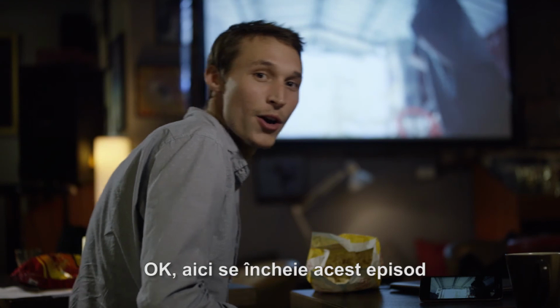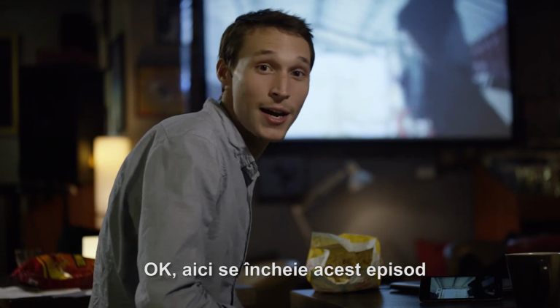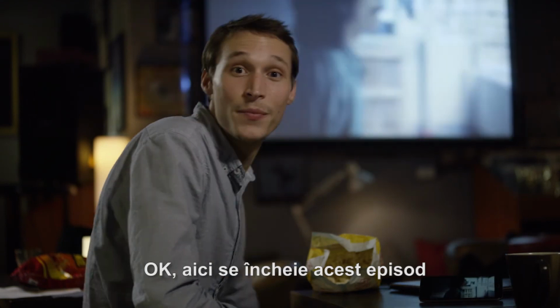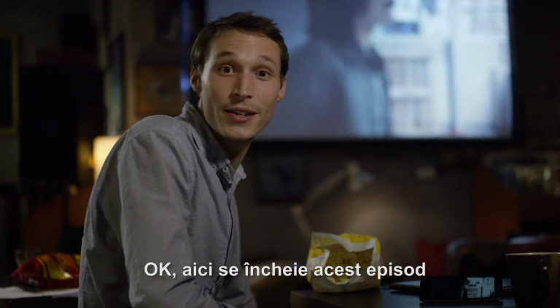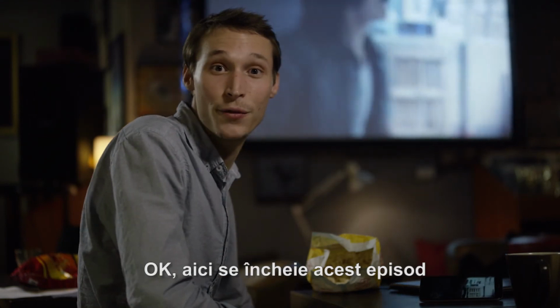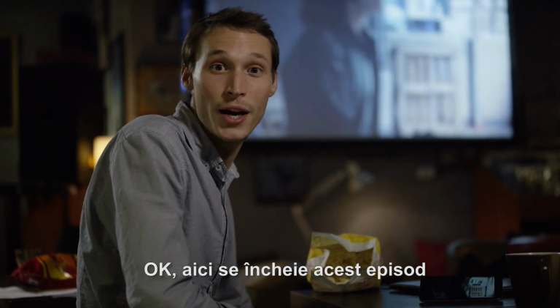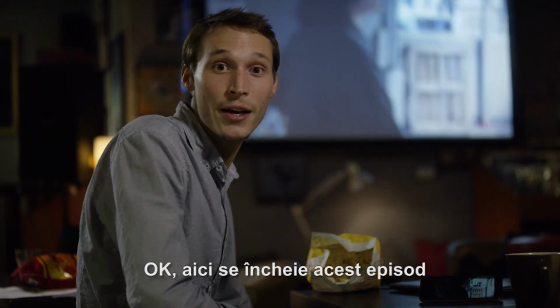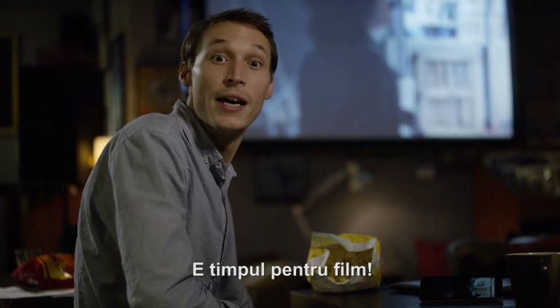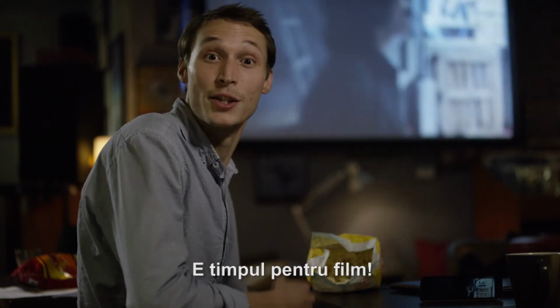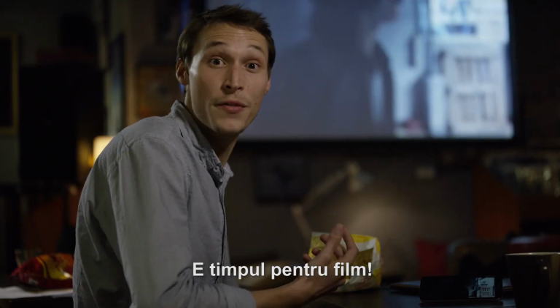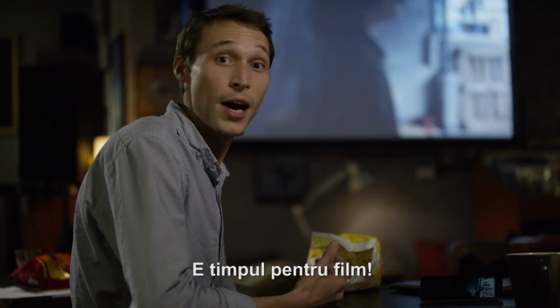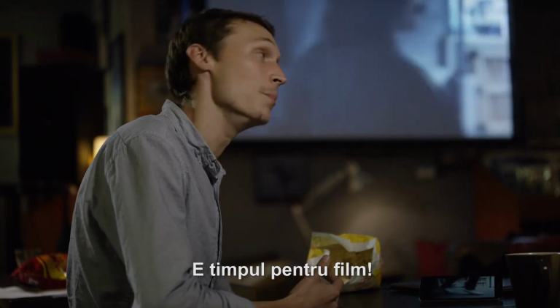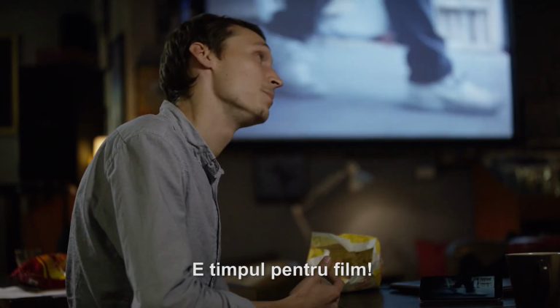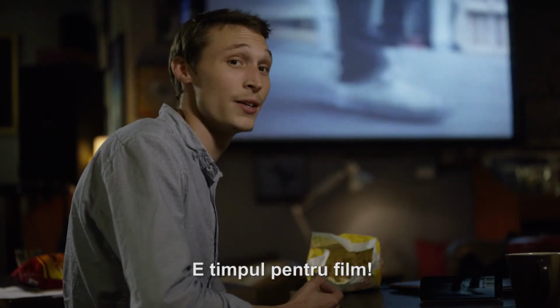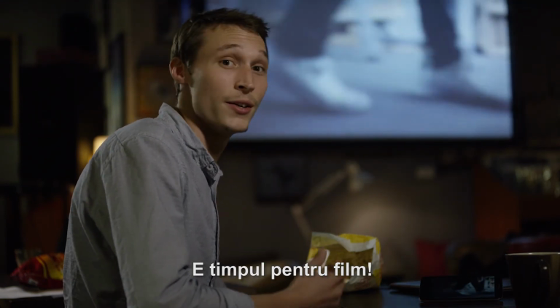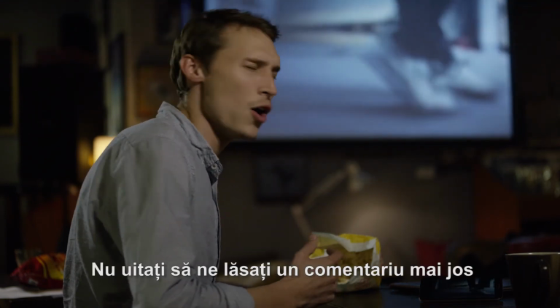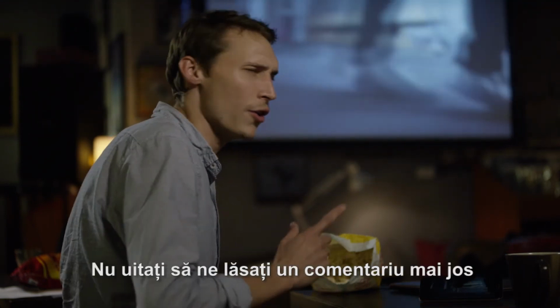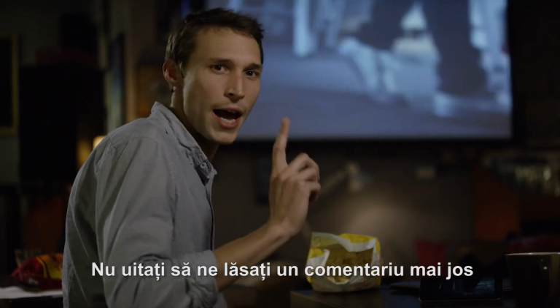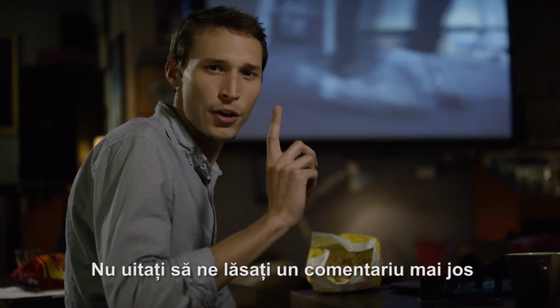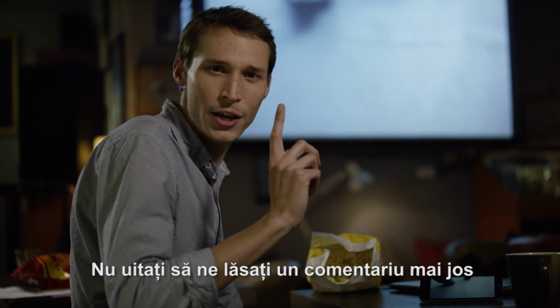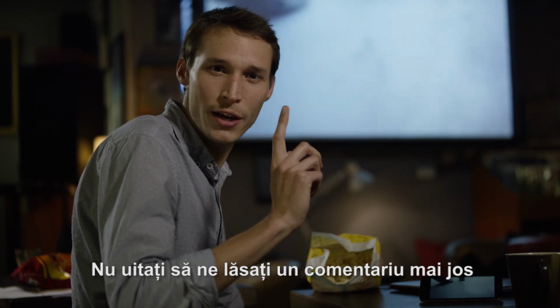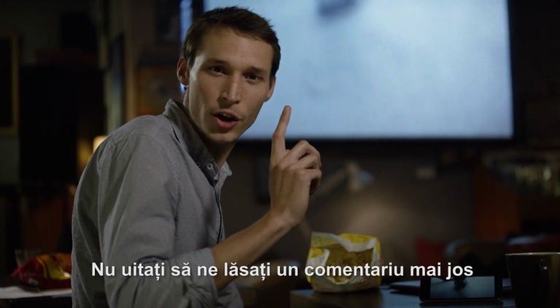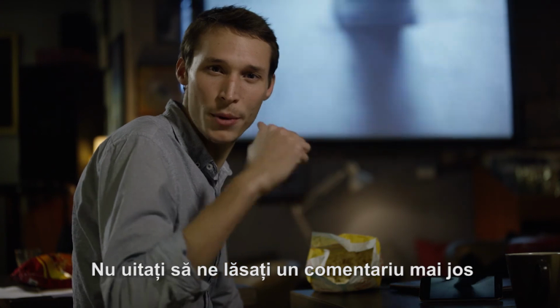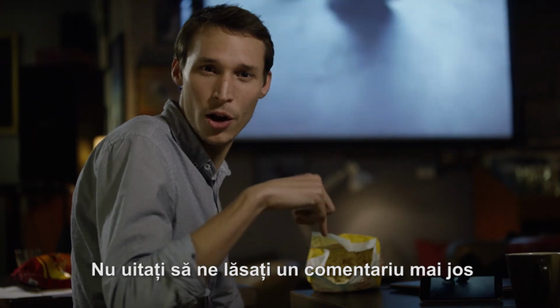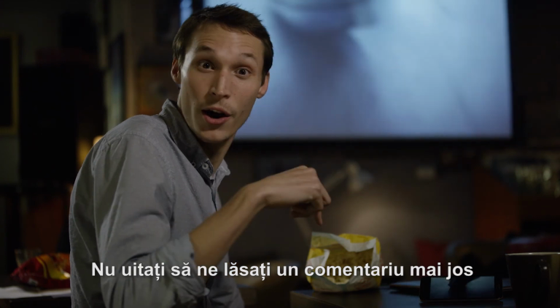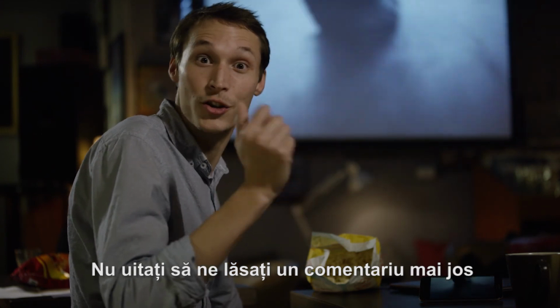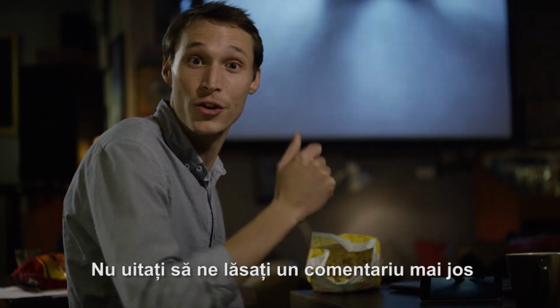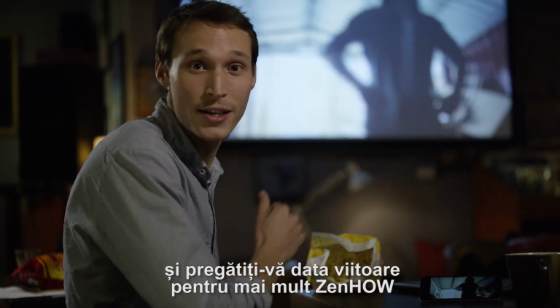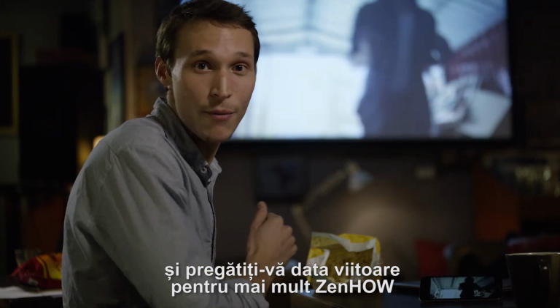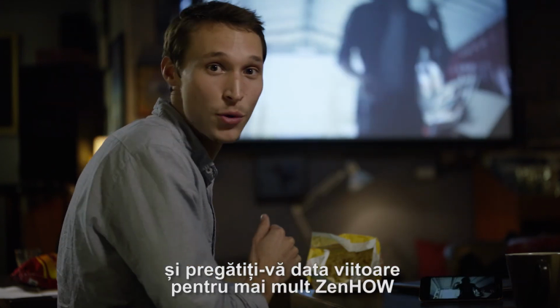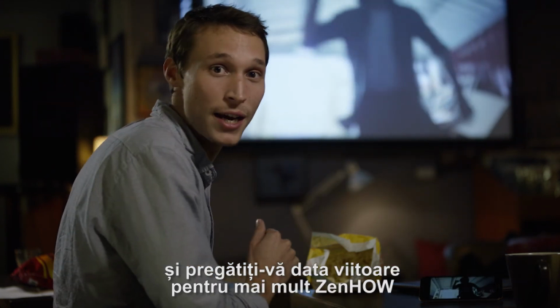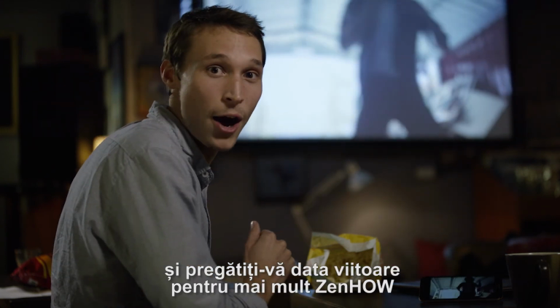Okay, that's it for today. It's movie time. And don't forget to leave us a comment below, and tune in next time for more ZenHow.